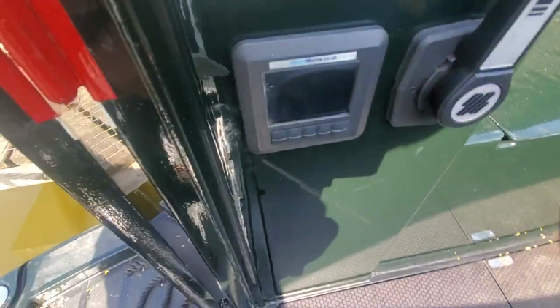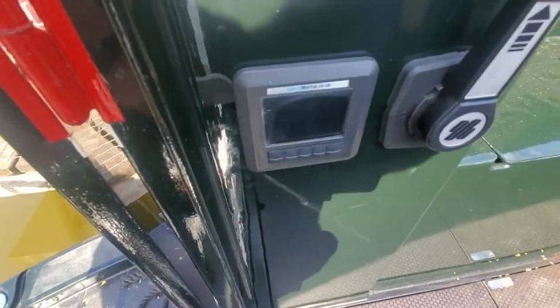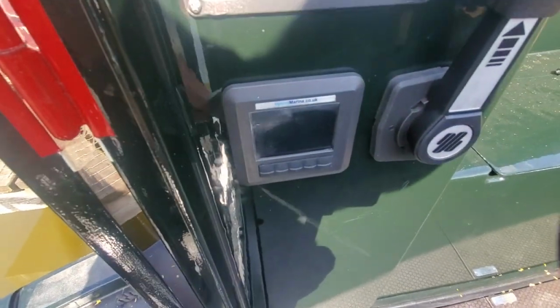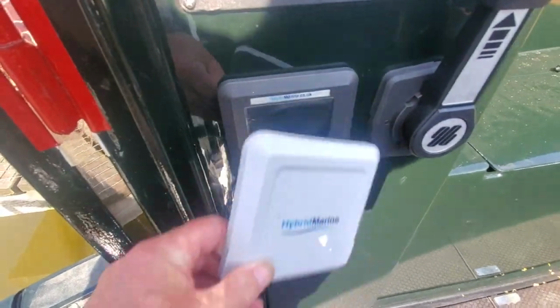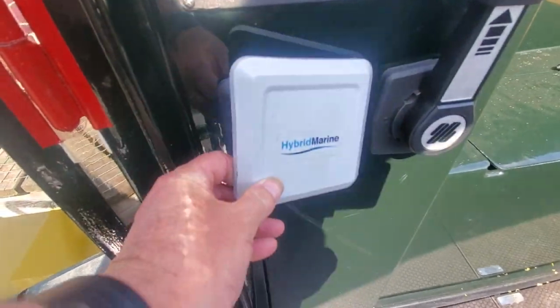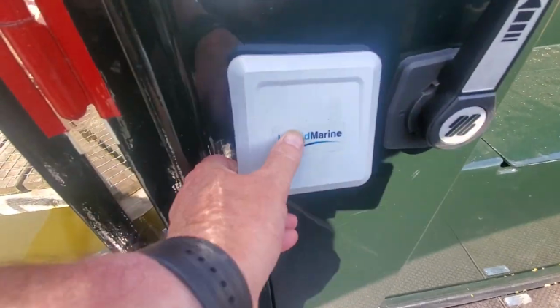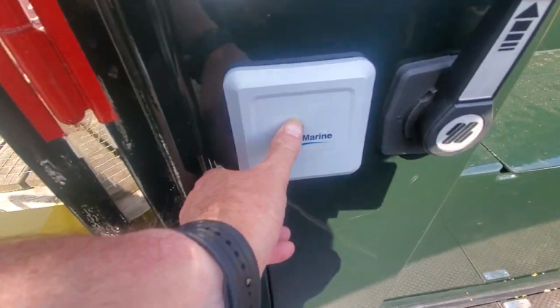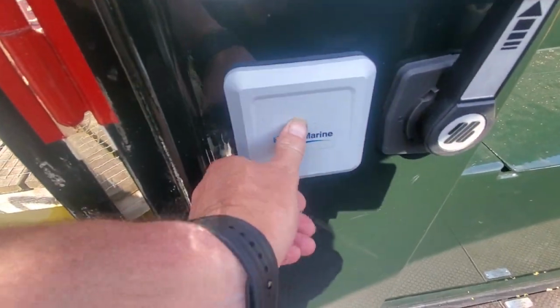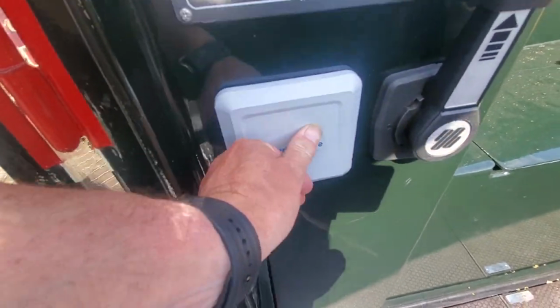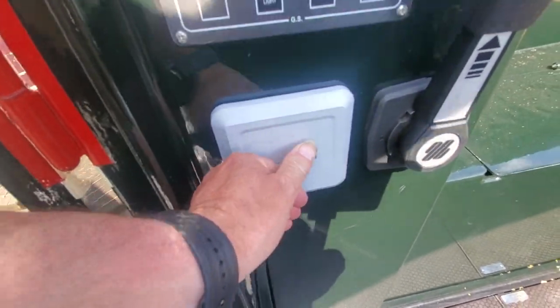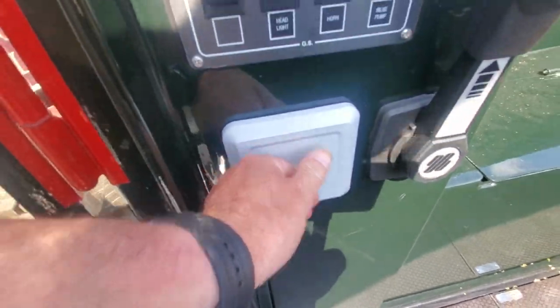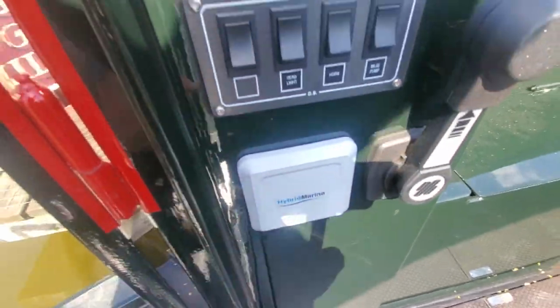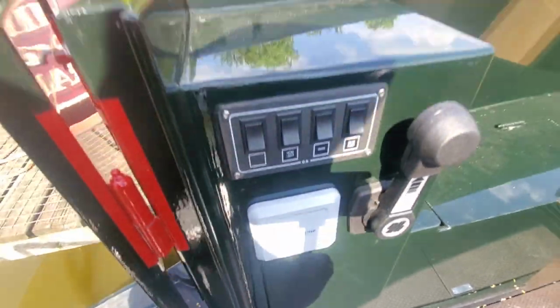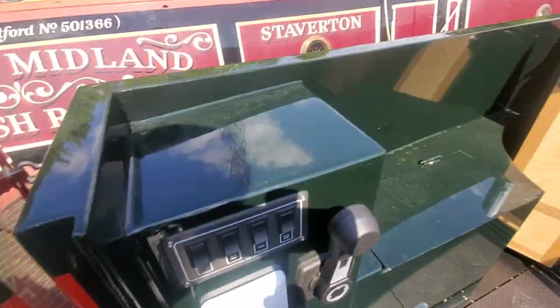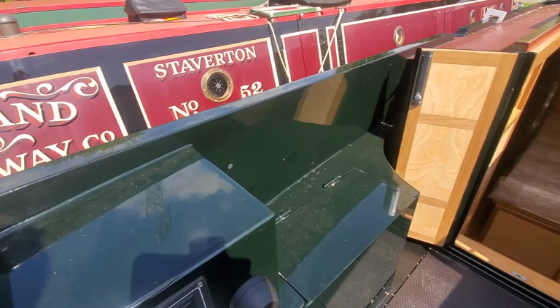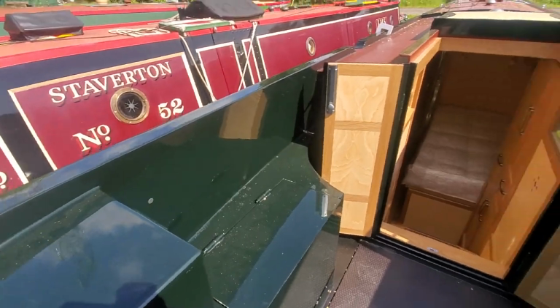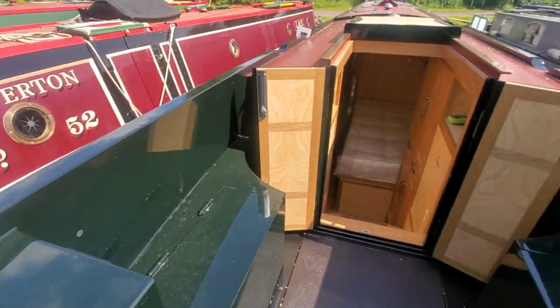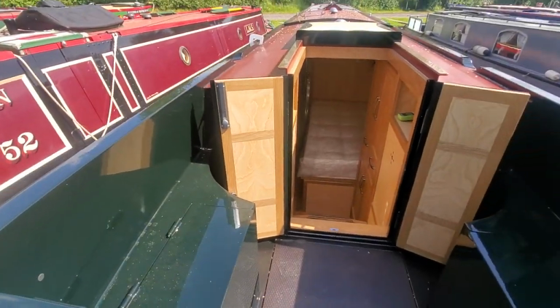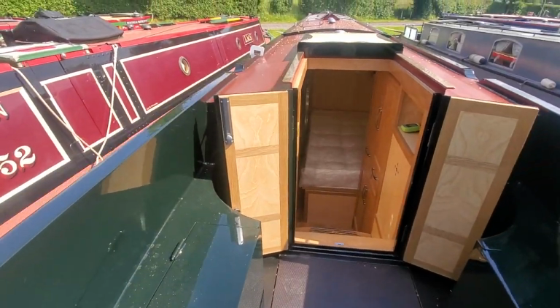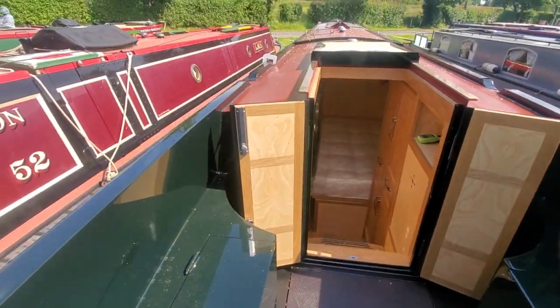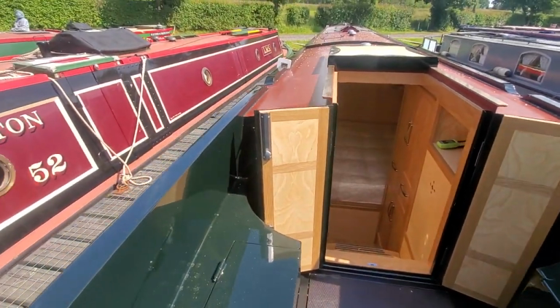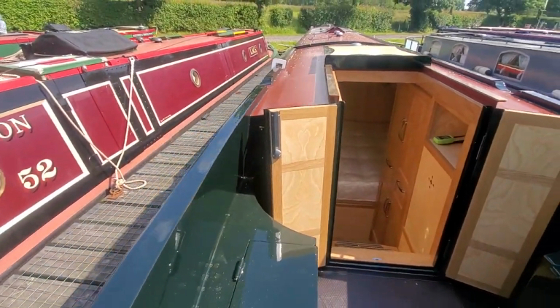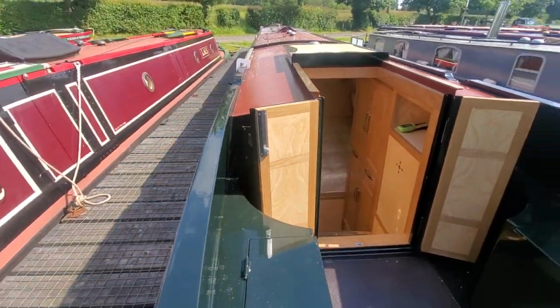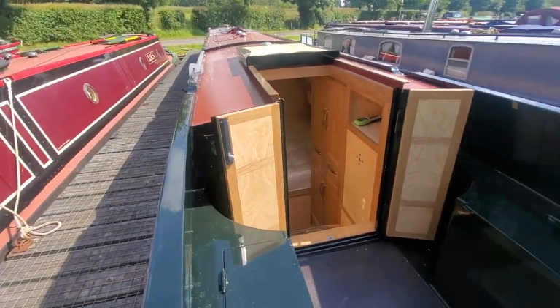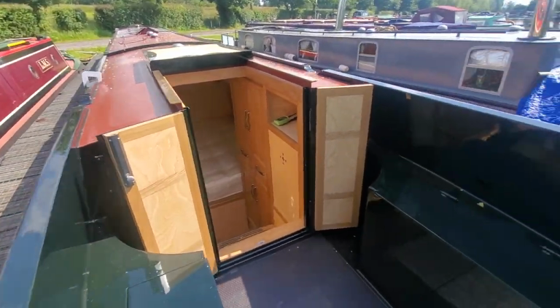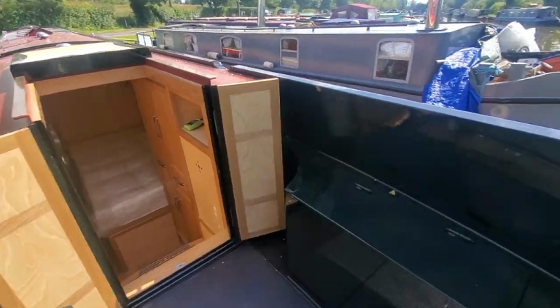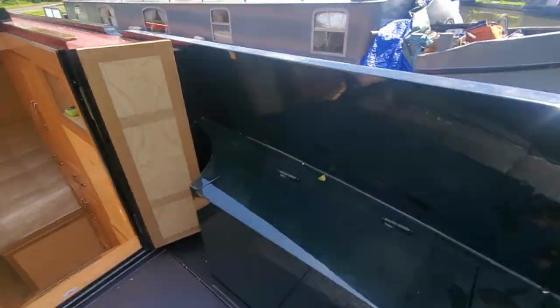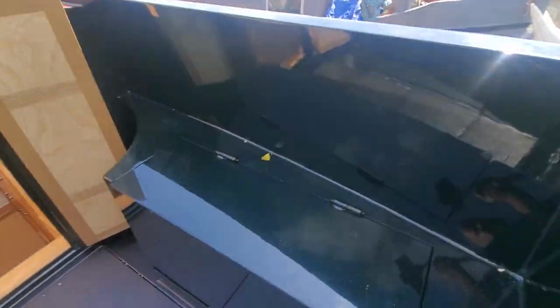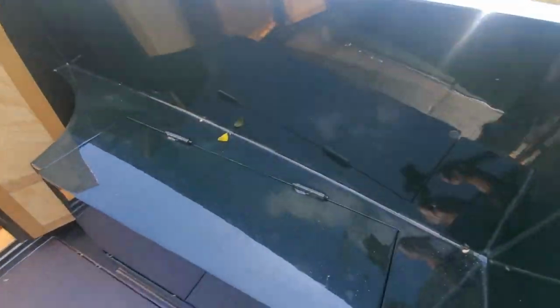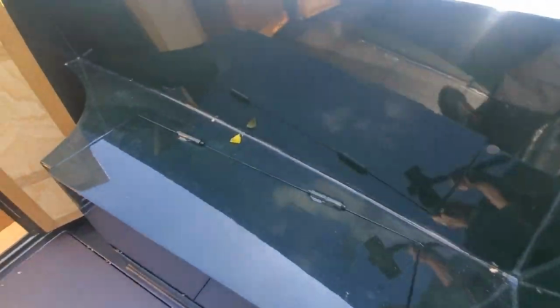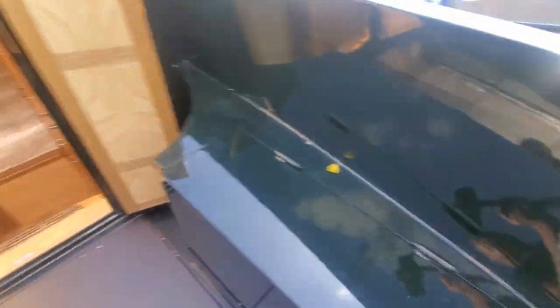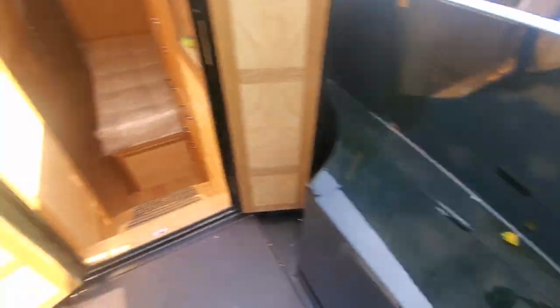And there's your full colour hybrid control screen - showed you that on the last video. And then we've got the lockers at the back.